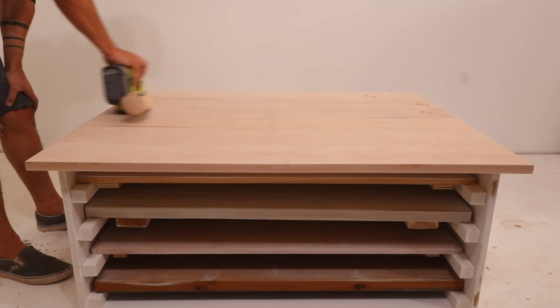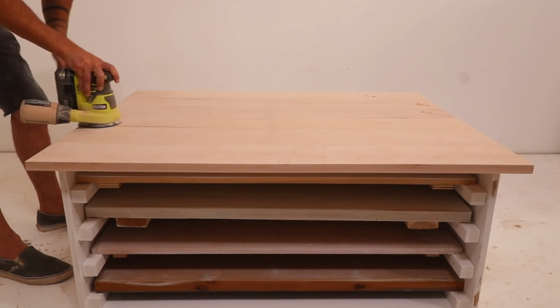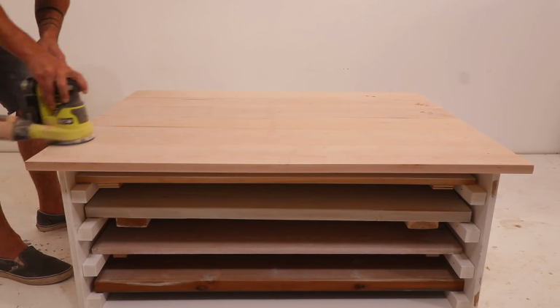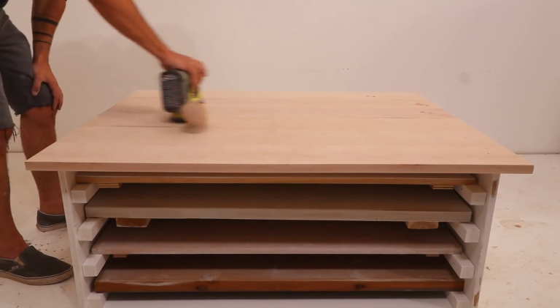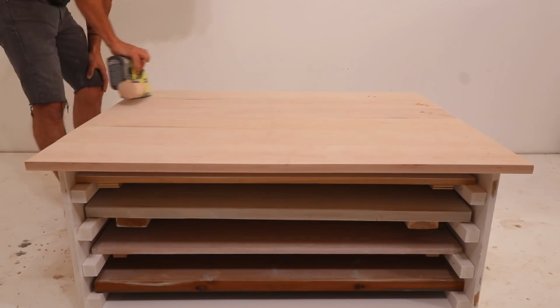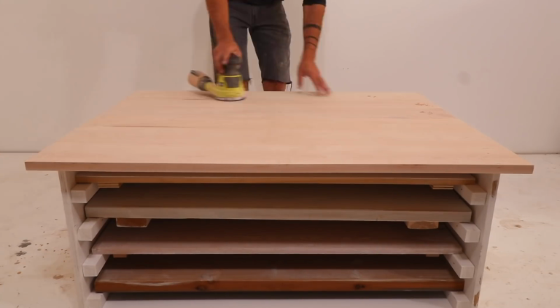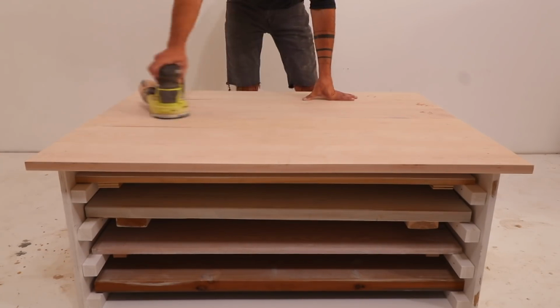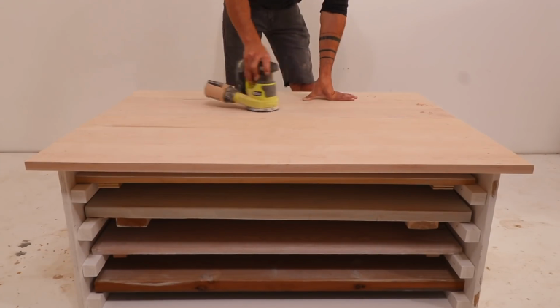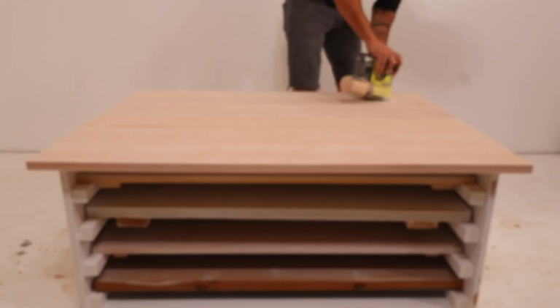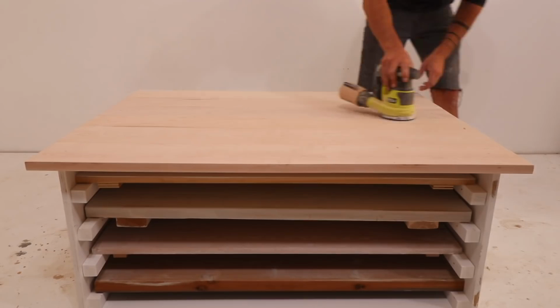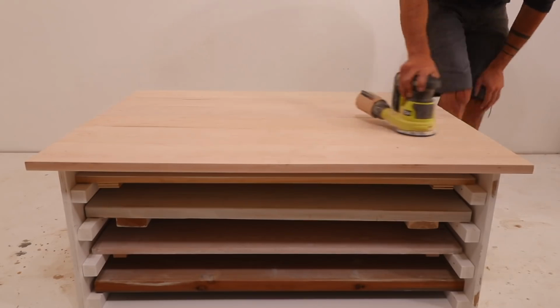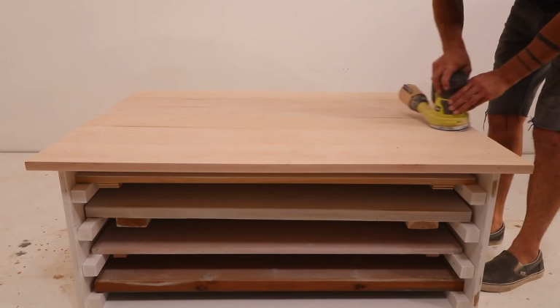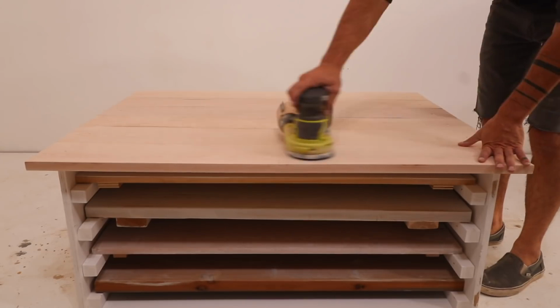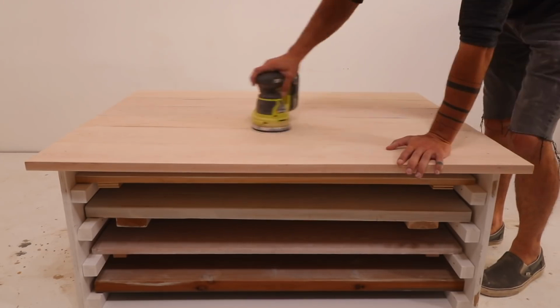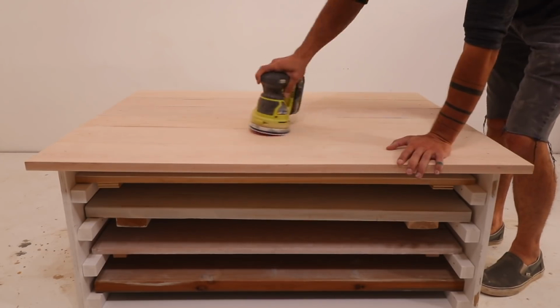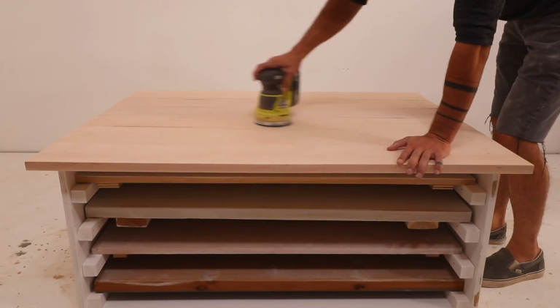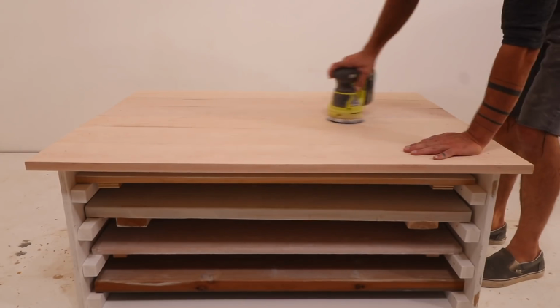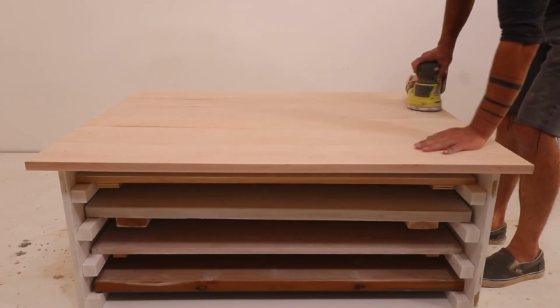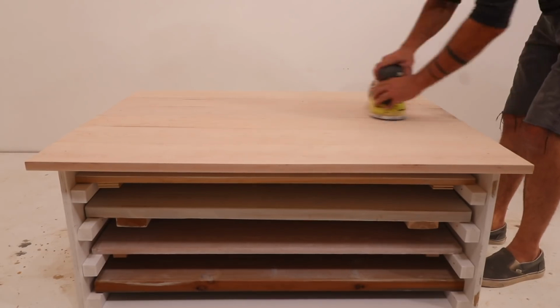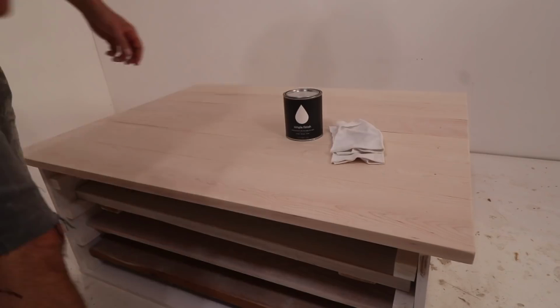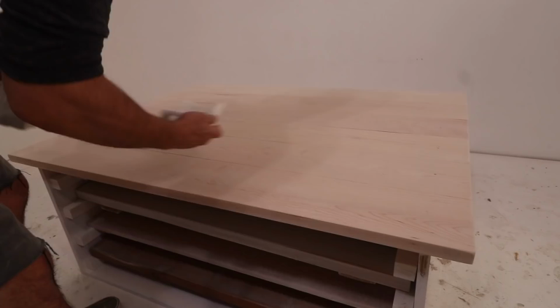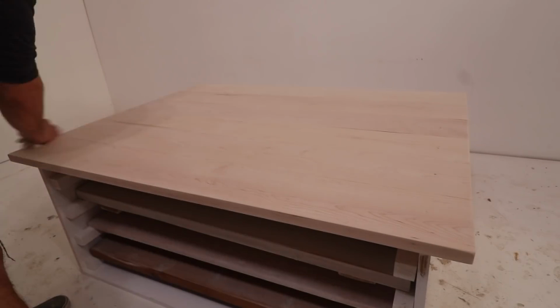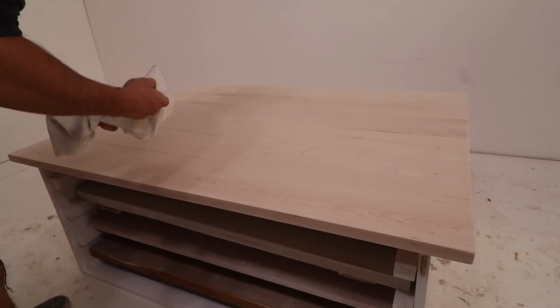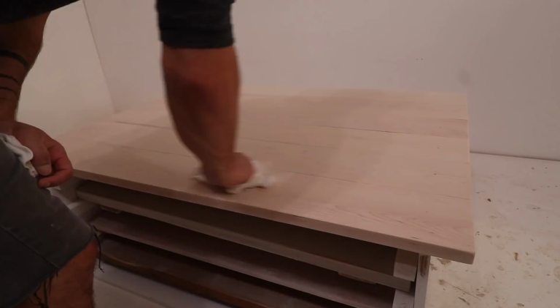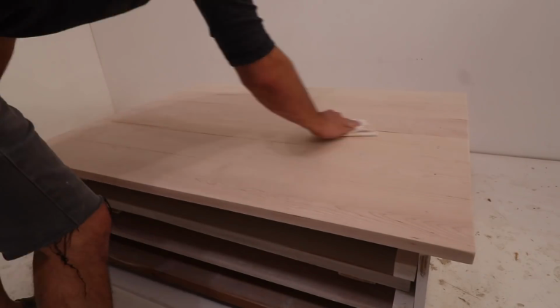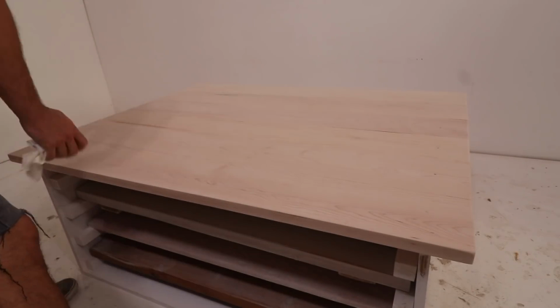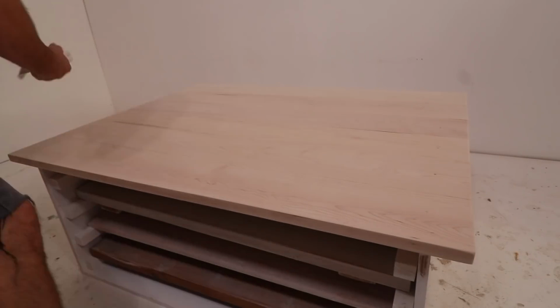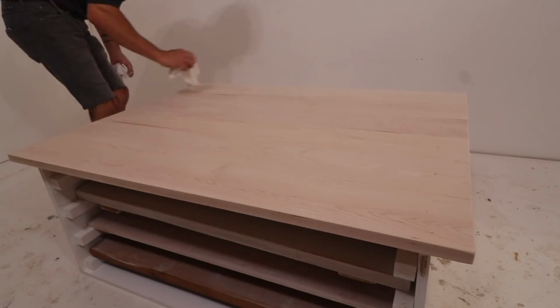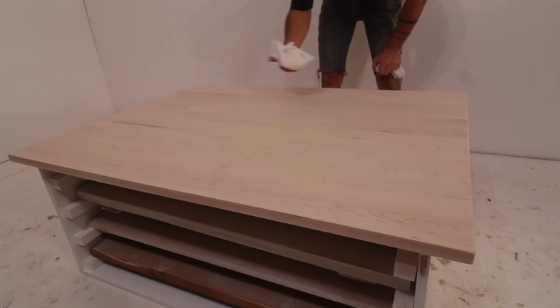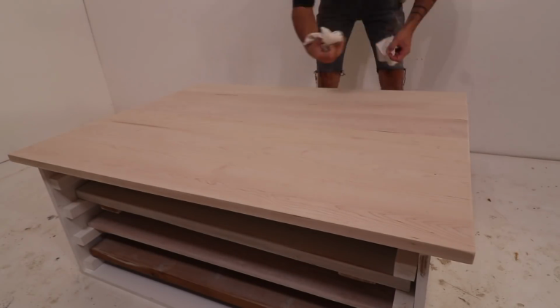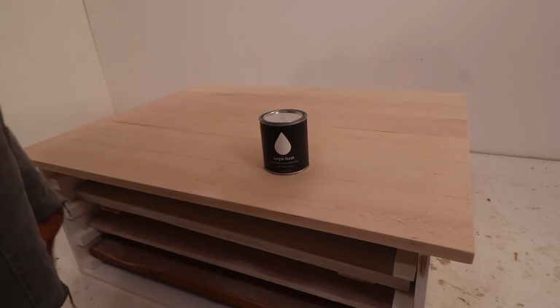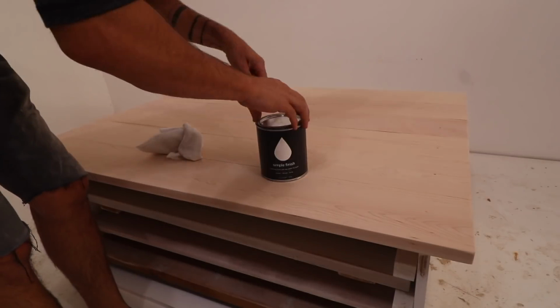I then sanded the whole top to 220 grit and got ready to apply some Simple Finish. Before applying finish, I always make sure to use a nice lint-free rag to wipe off all the dust. This is a really important step for finishing wood.